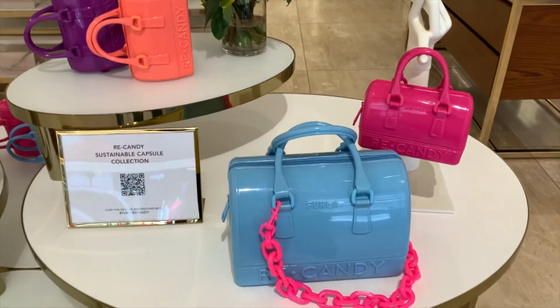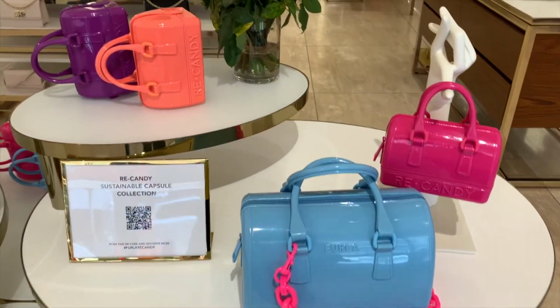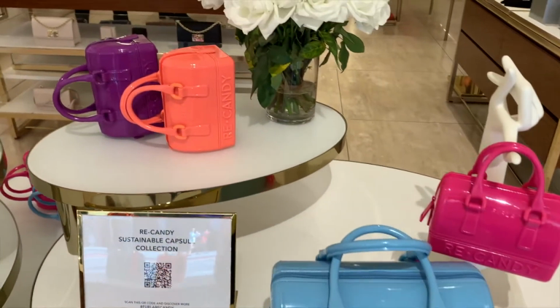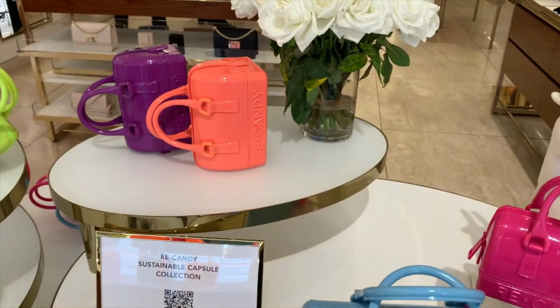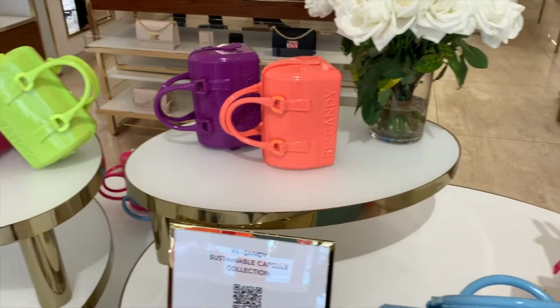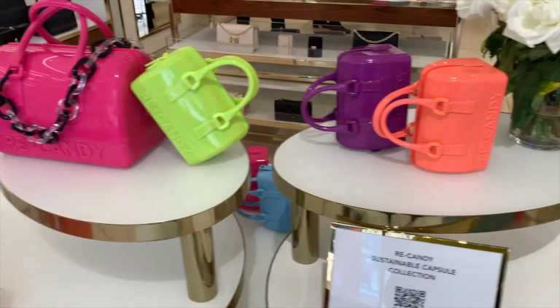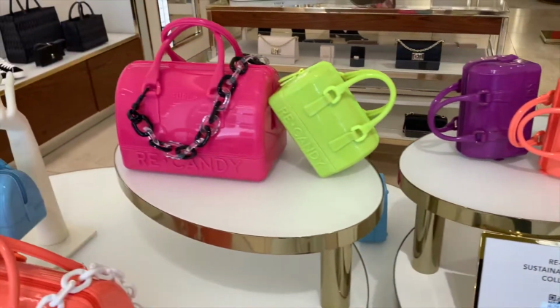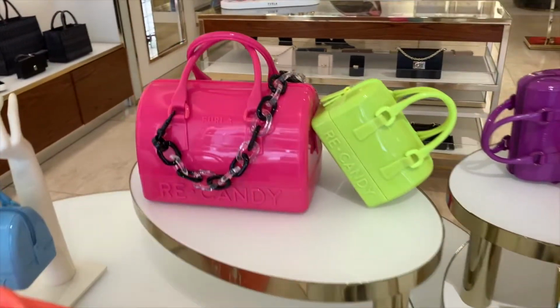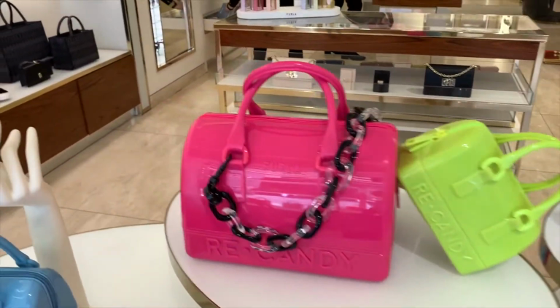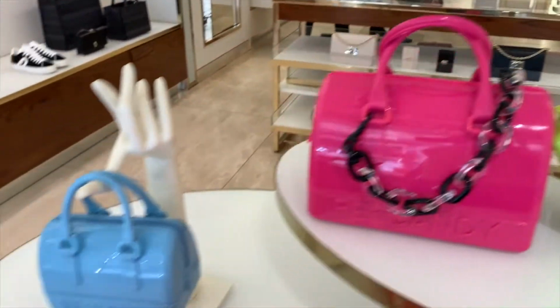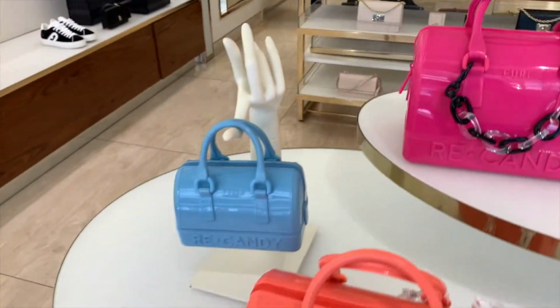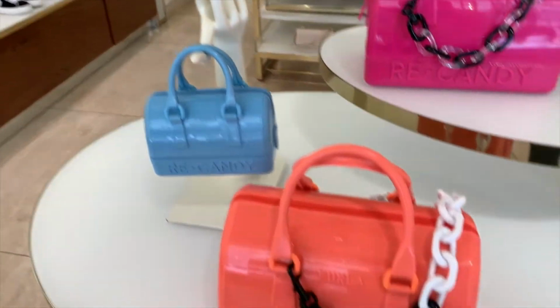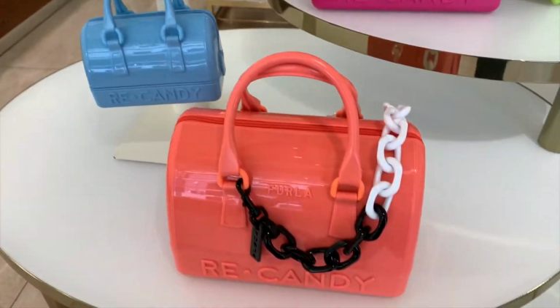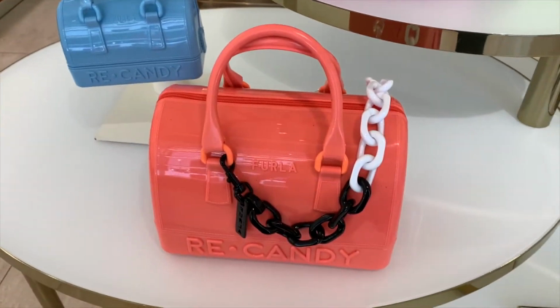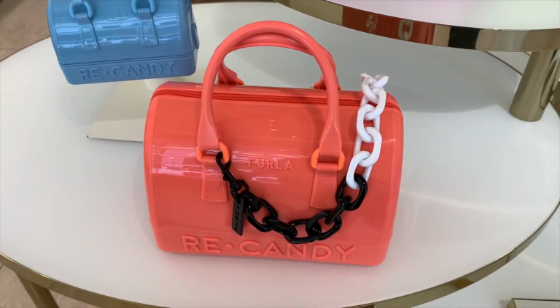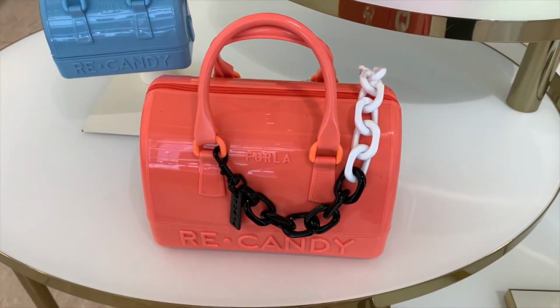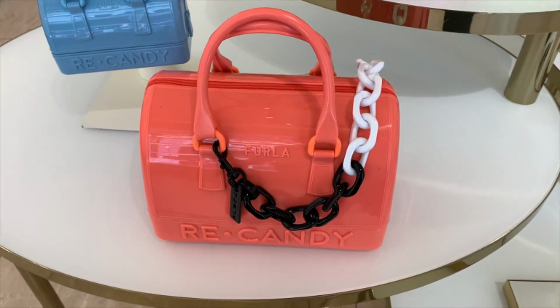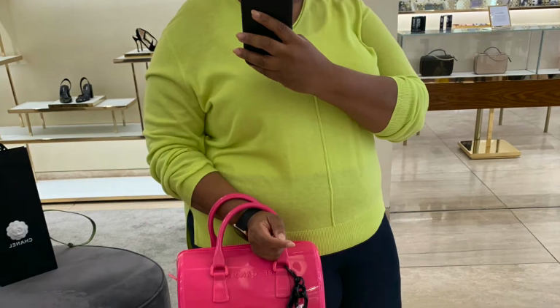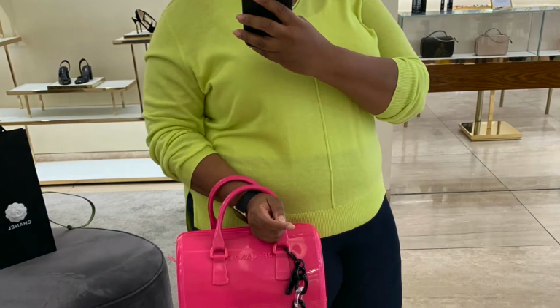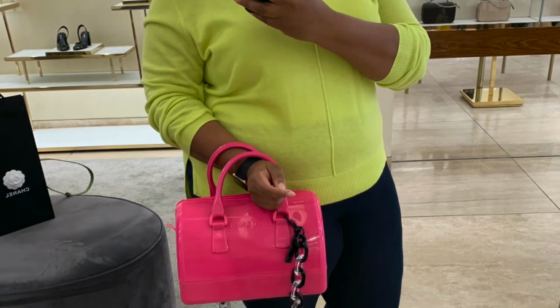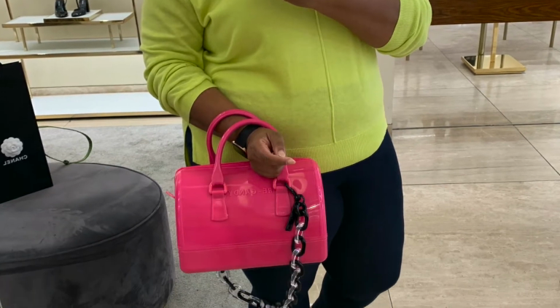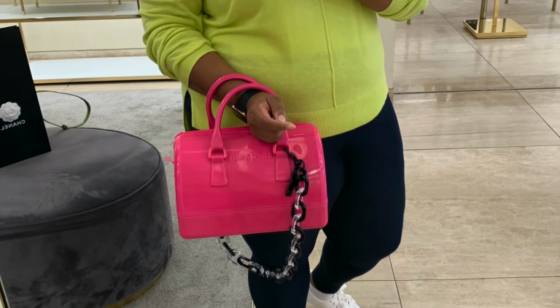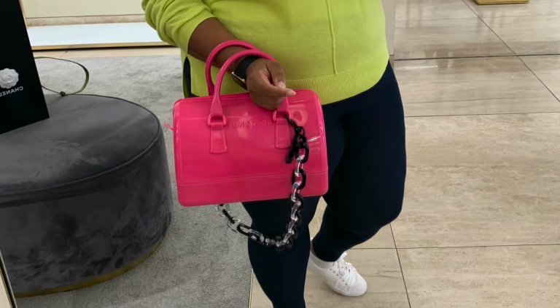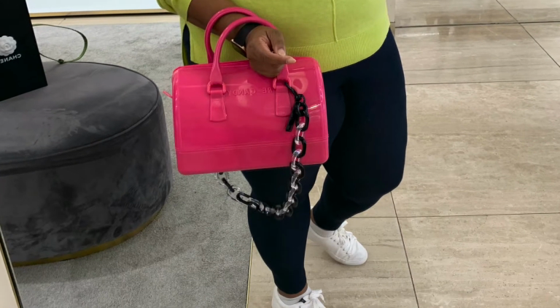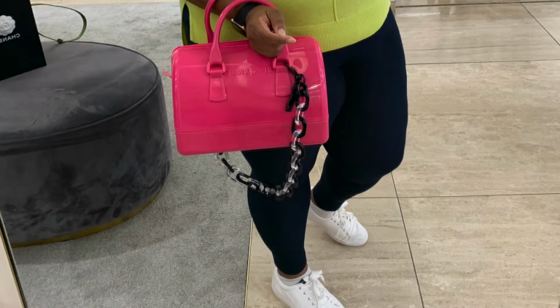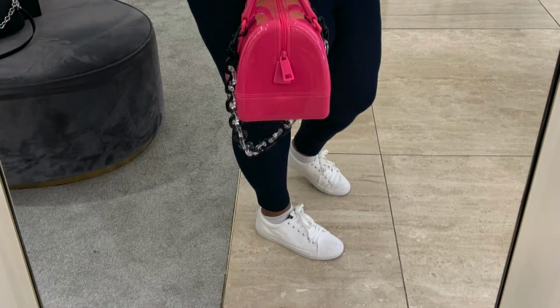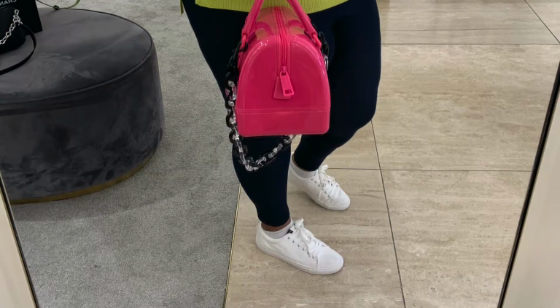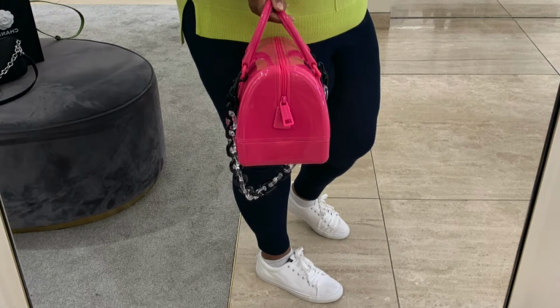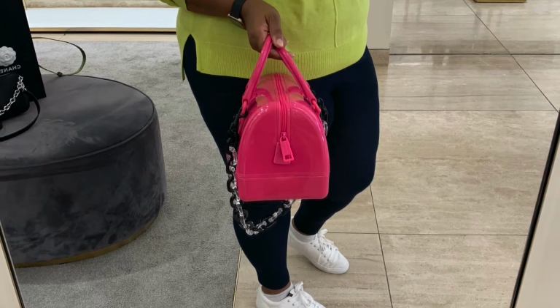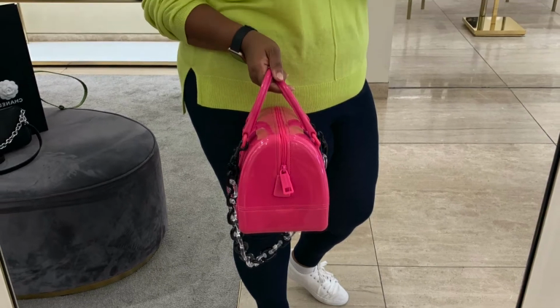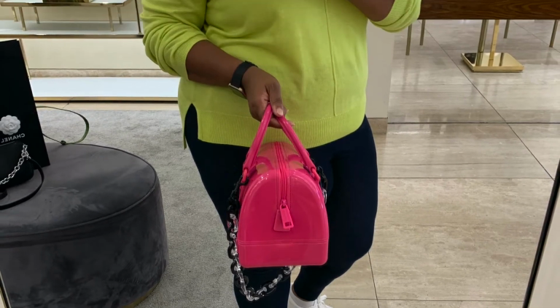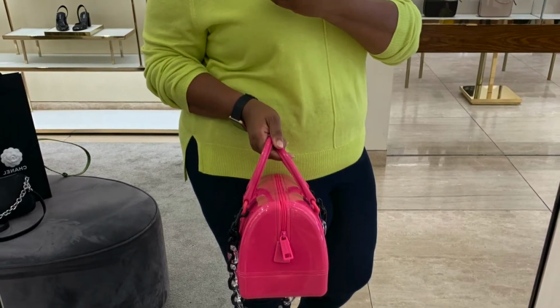I loved these bags when I was younger. We called them the jelly bags because they matched our jelly shoes. The bags come in two different sizes, the mini size and the large size. They retail for $228 for the large and $178 for the mini. I prefer the large.